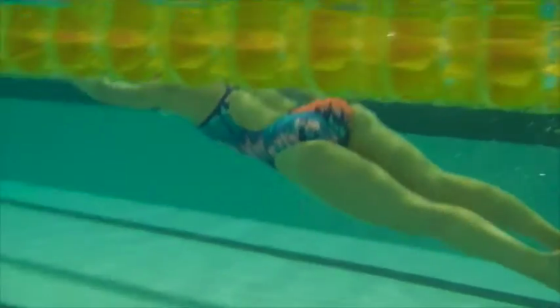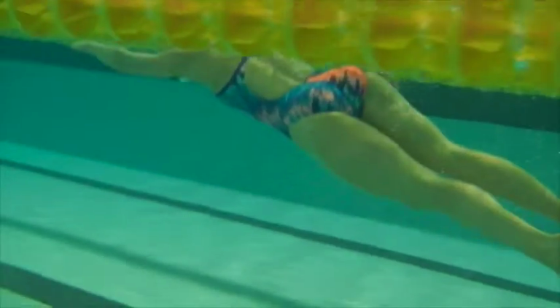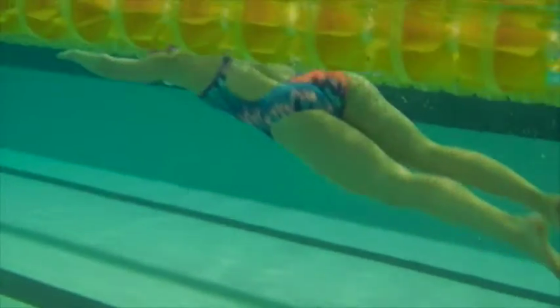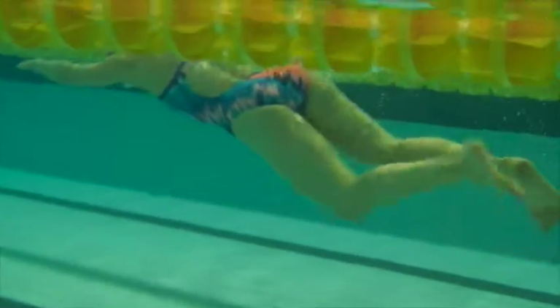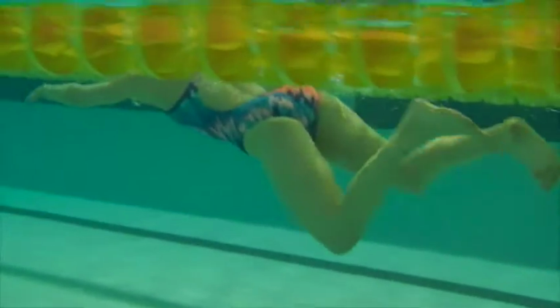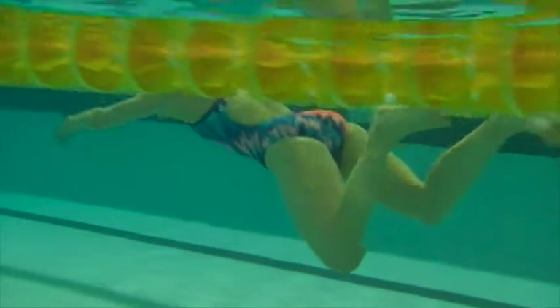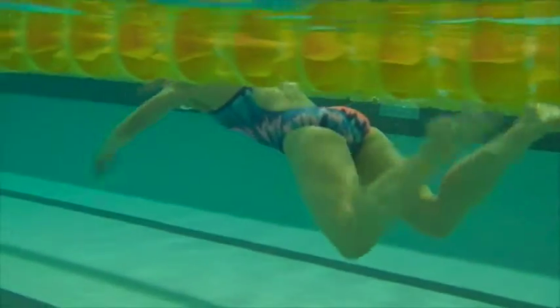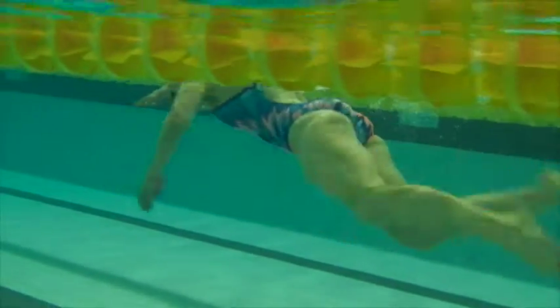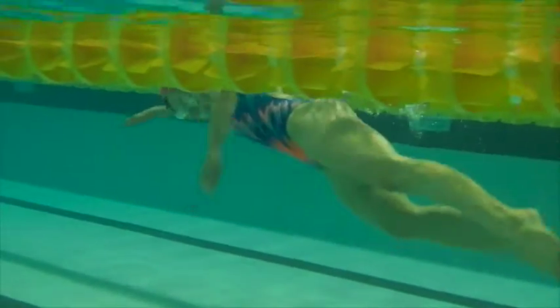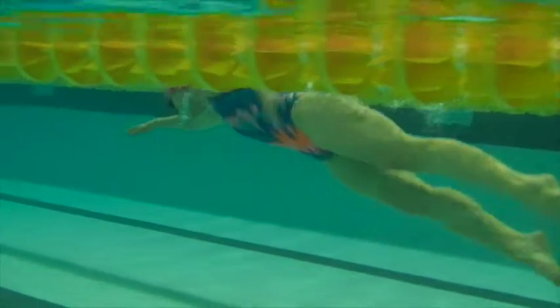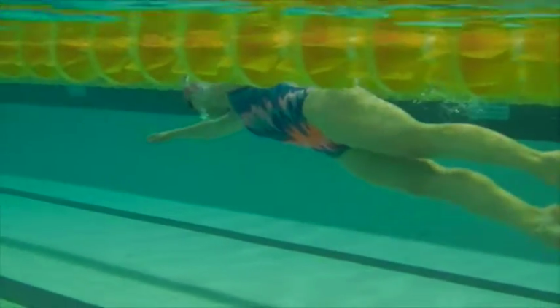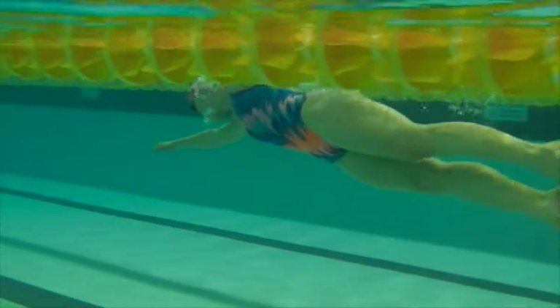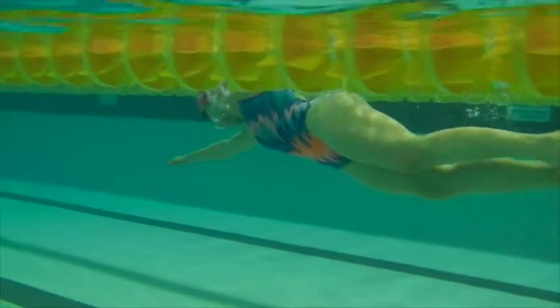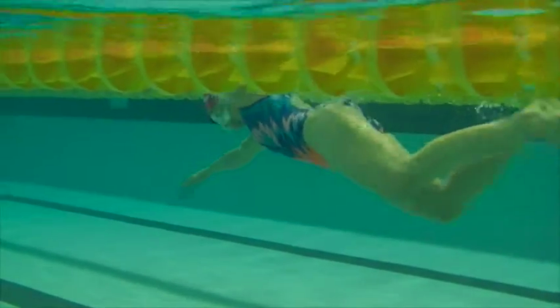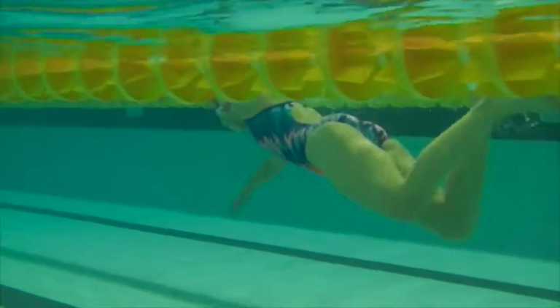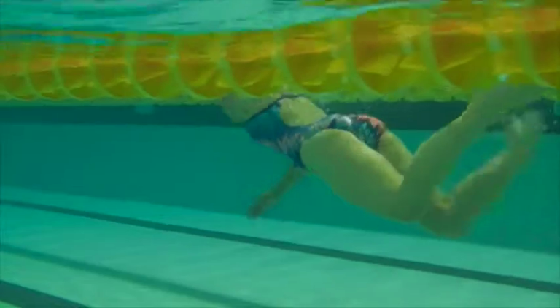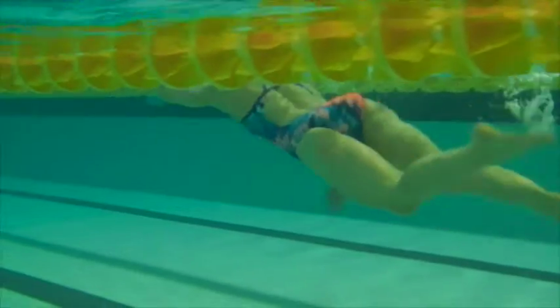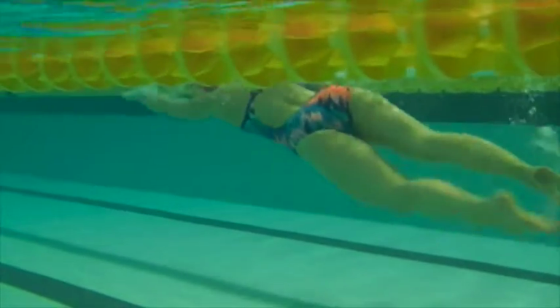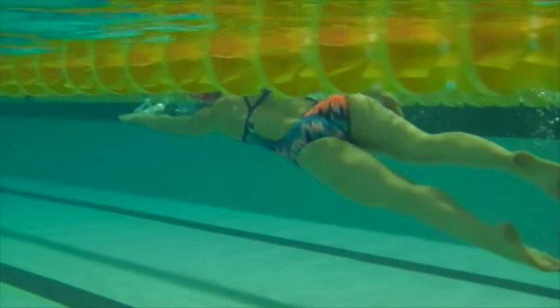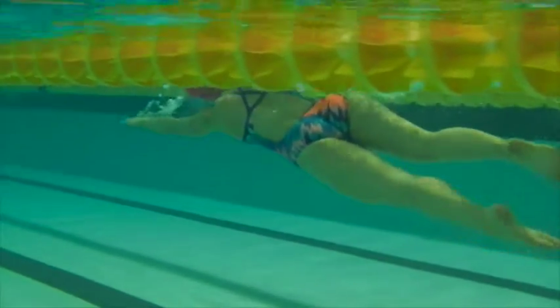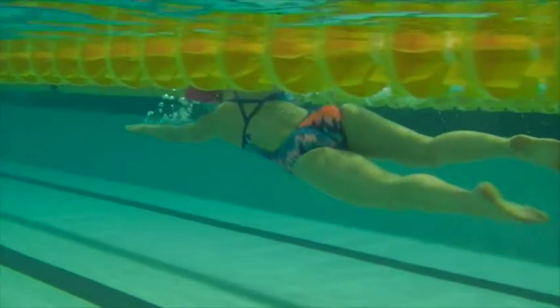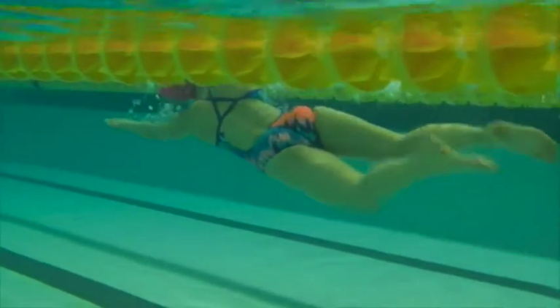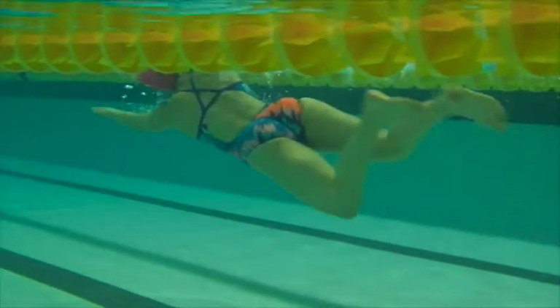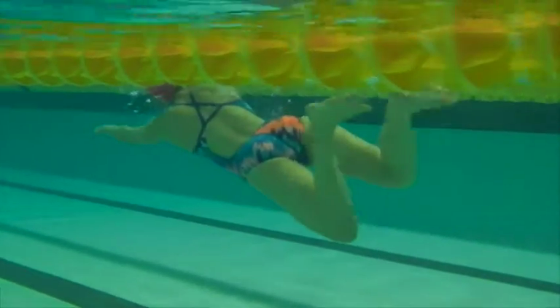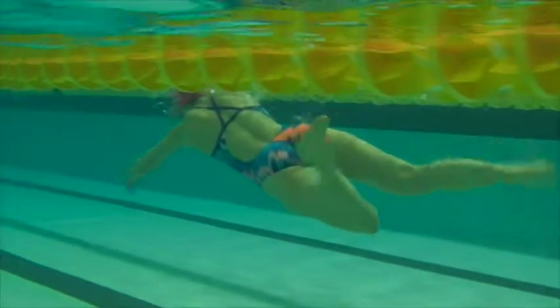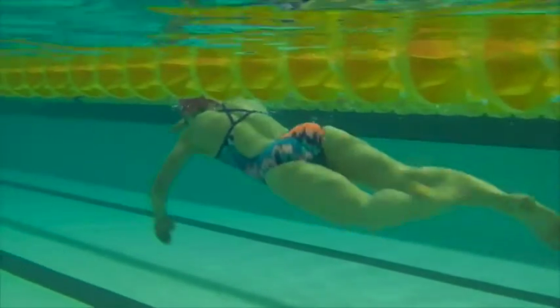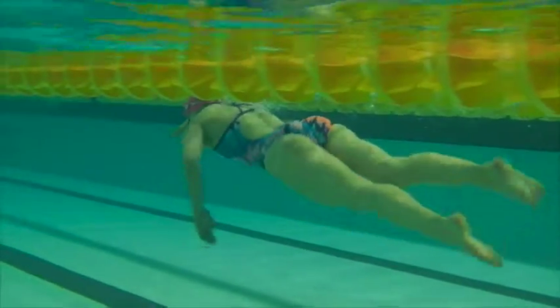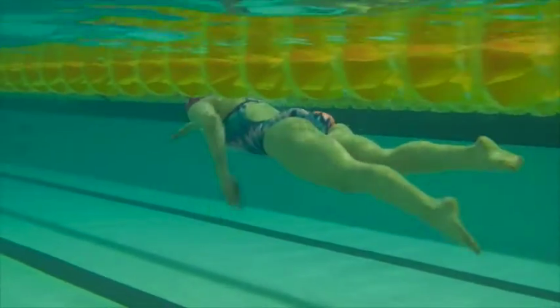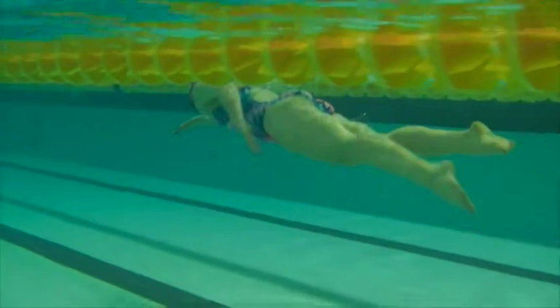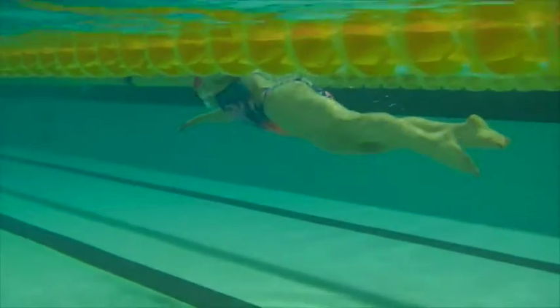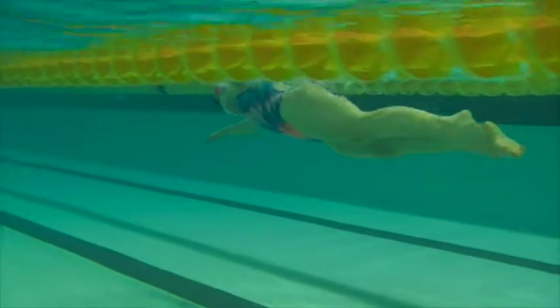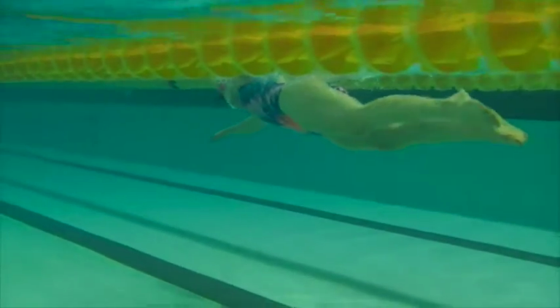You'll notice on breathing the knees start to come down since you're looking for air. Try and think about just rotating and not looking up.